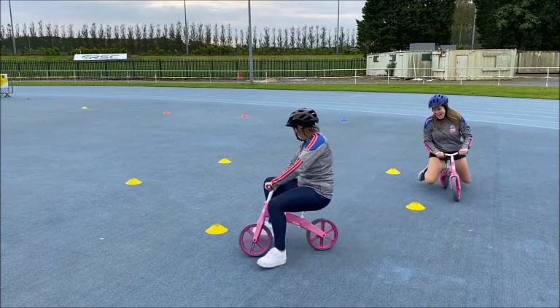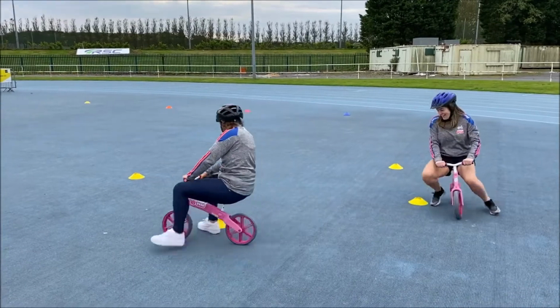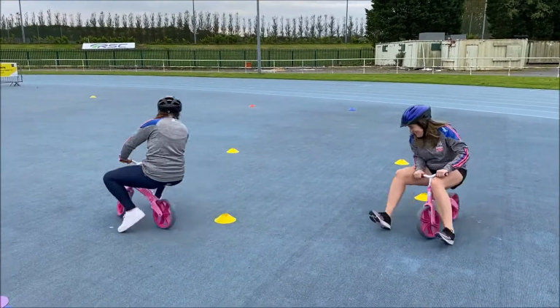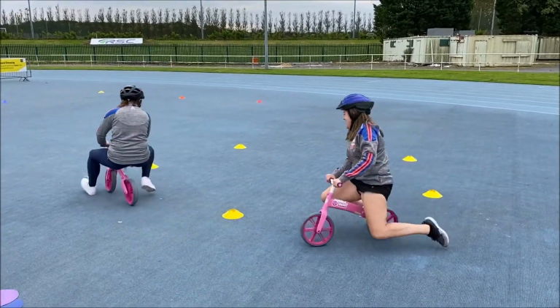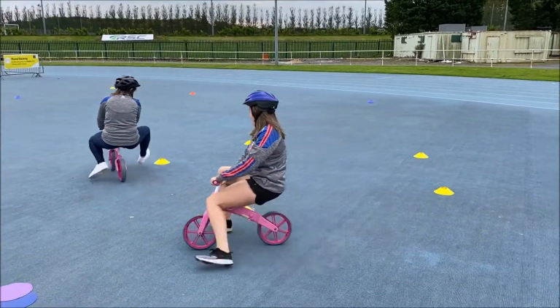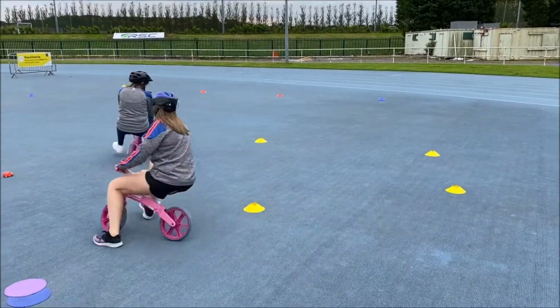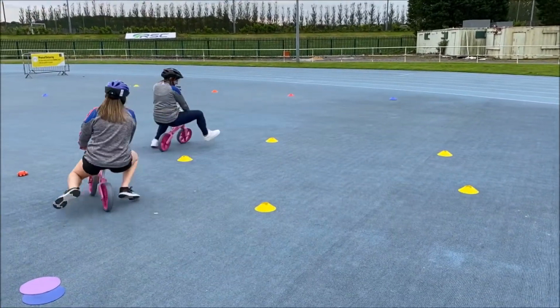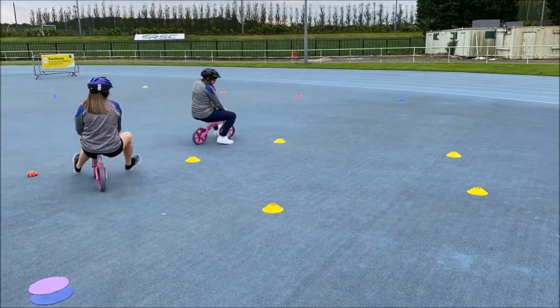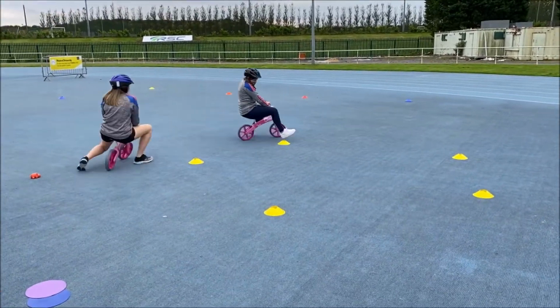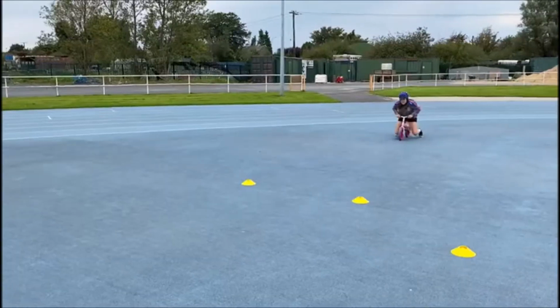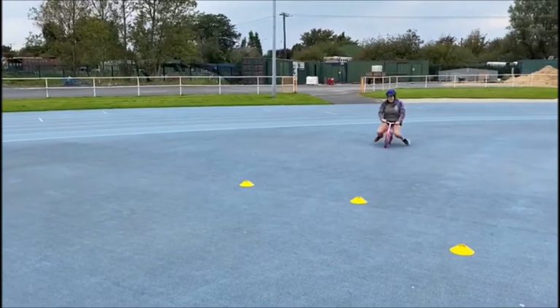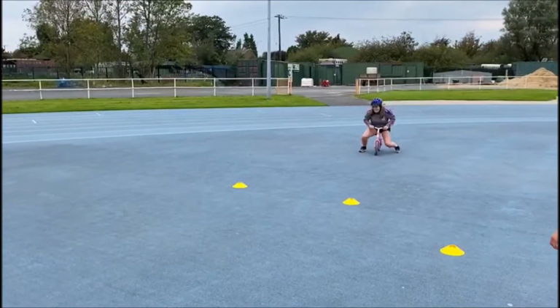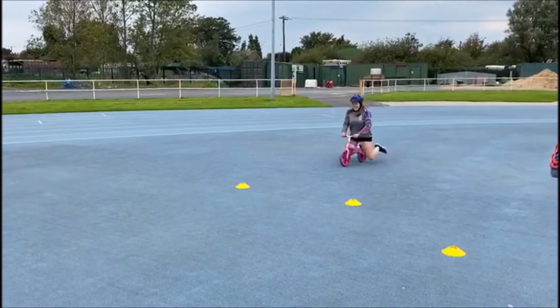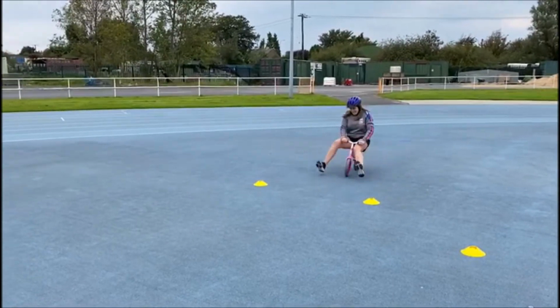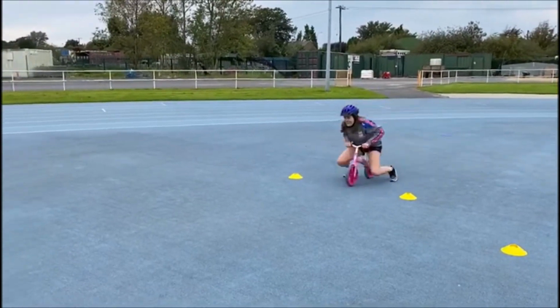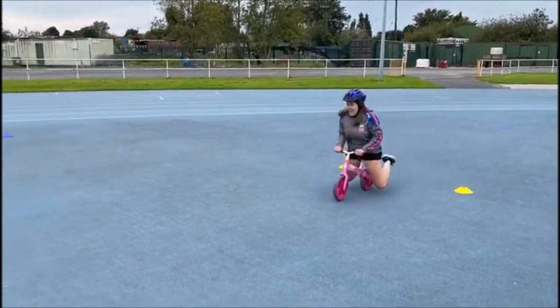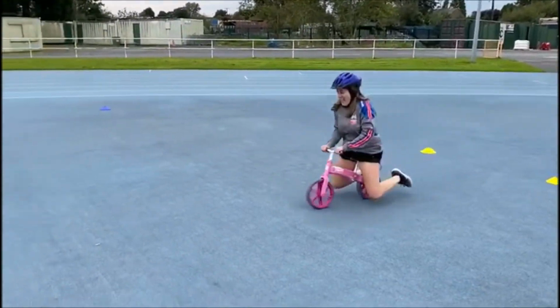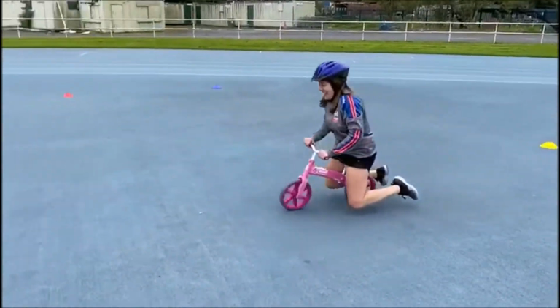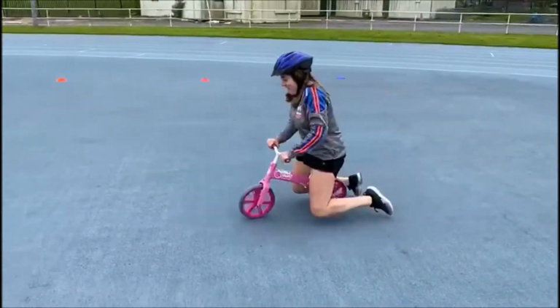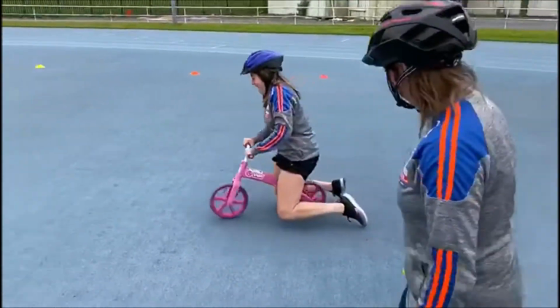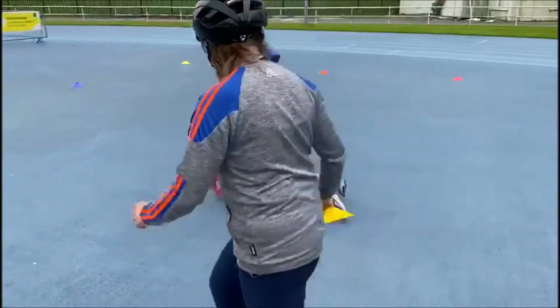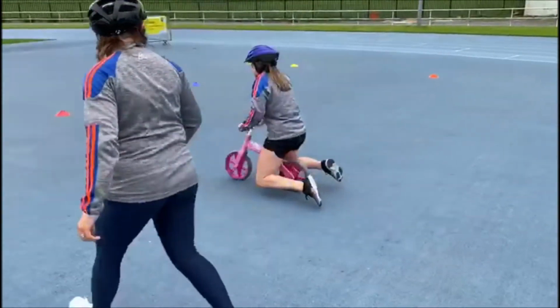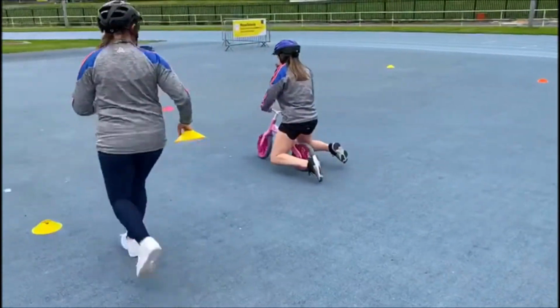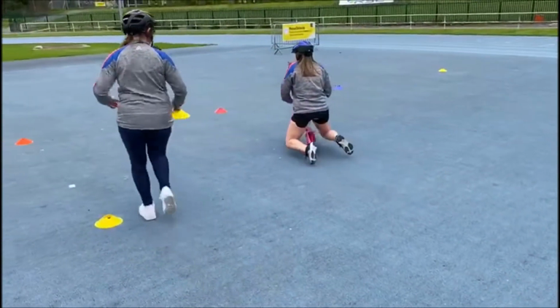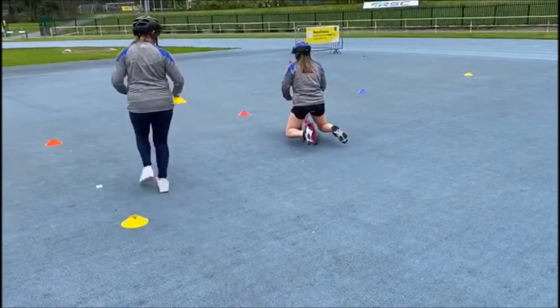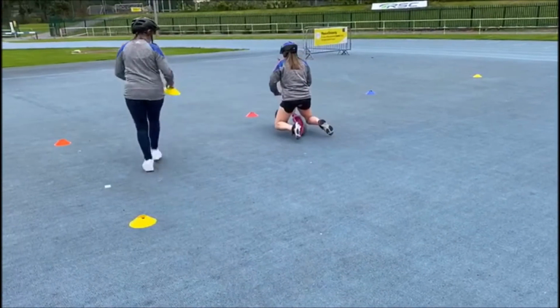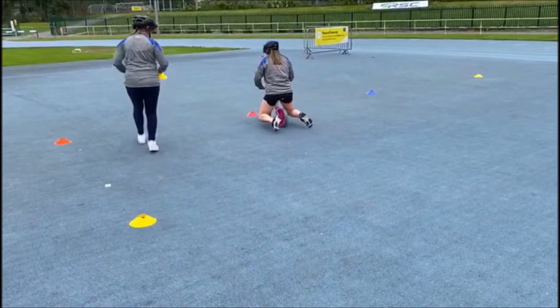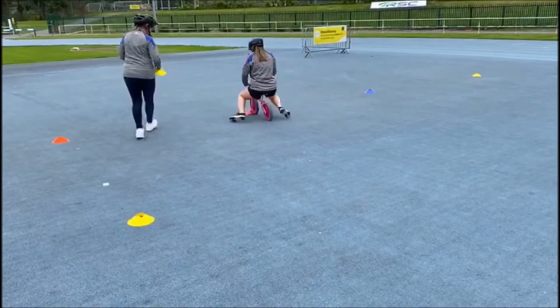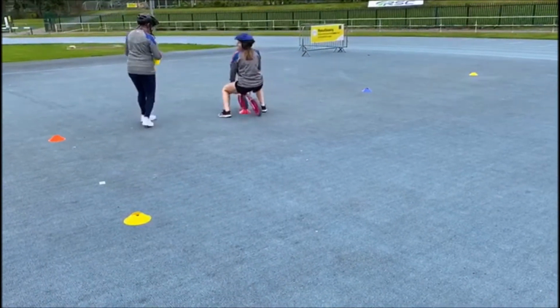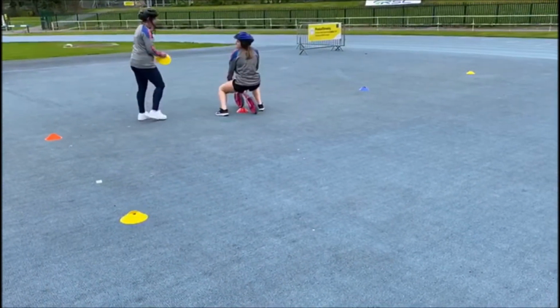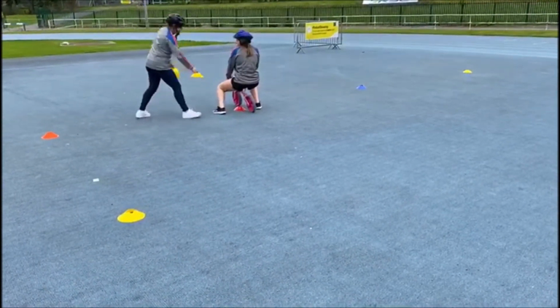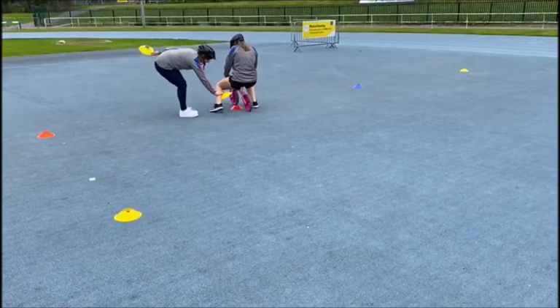One of you tries to catch the other person — see how far you can get in 10 seconds! And now gliding: as fast as you possibly can, lift those legs up and glide, and just get a point marked by a cone. Practice, practice, practice!